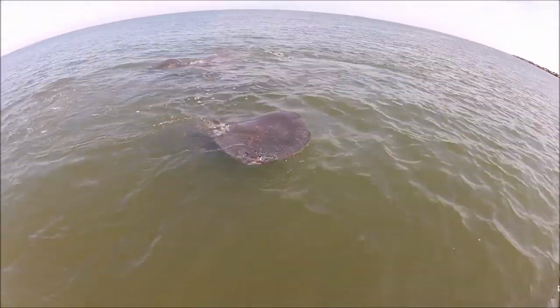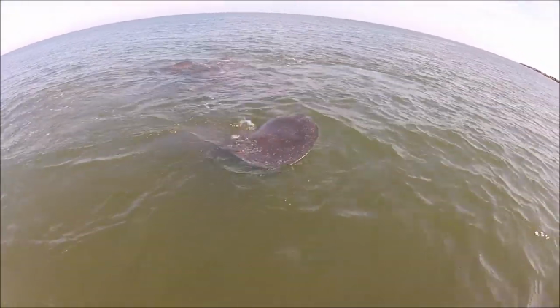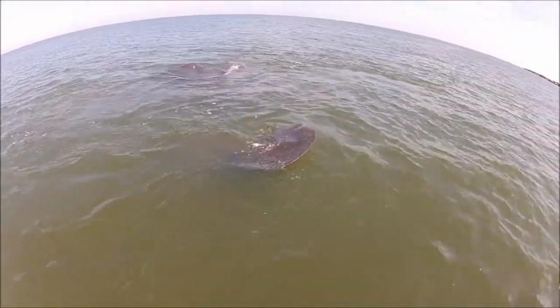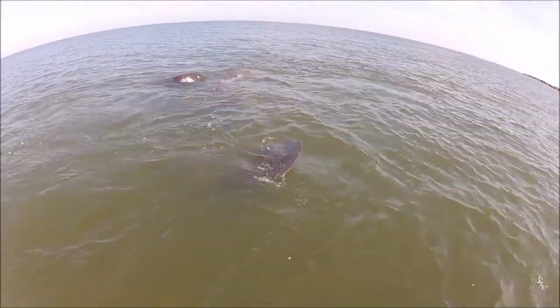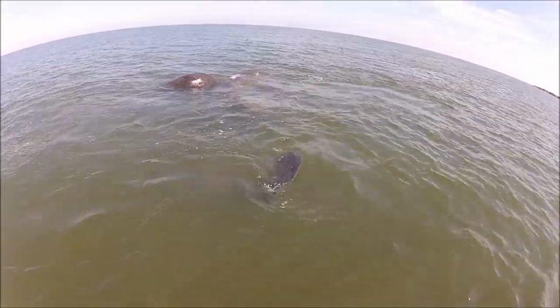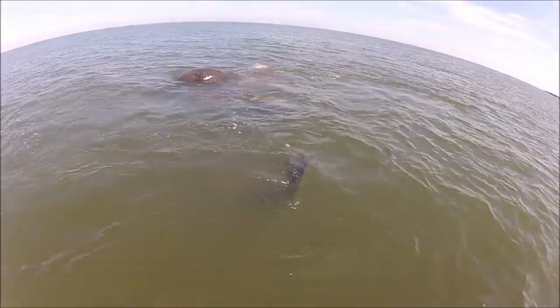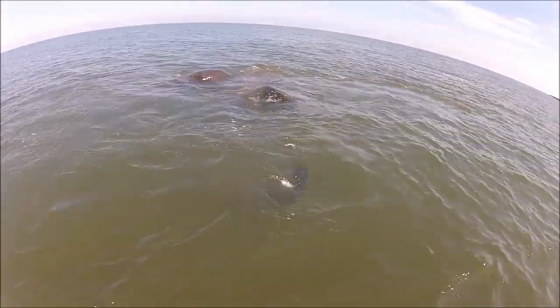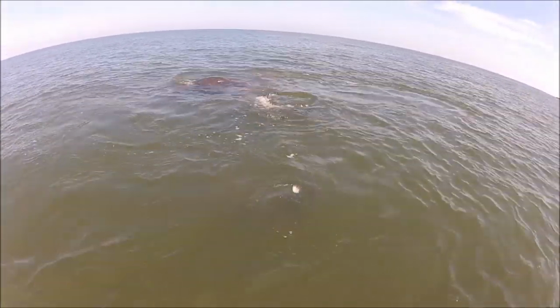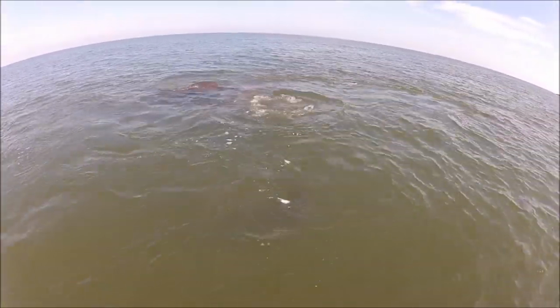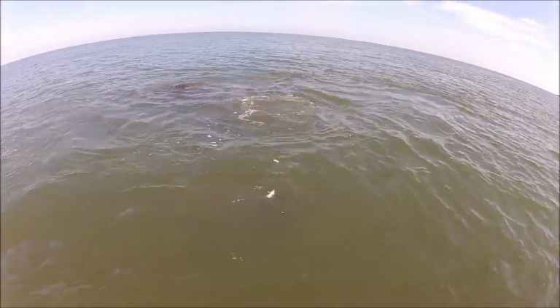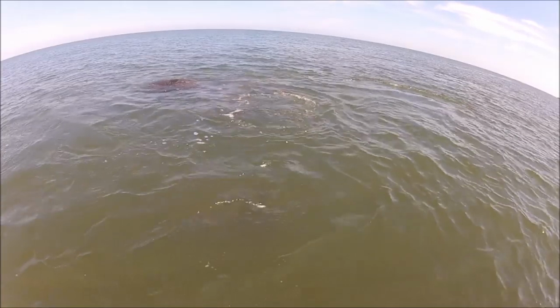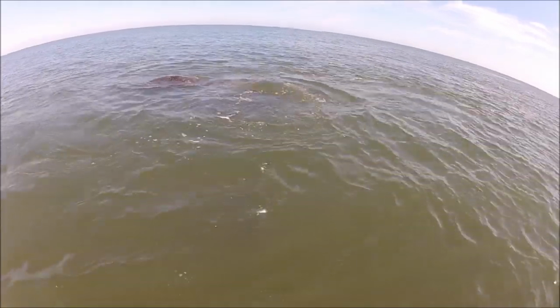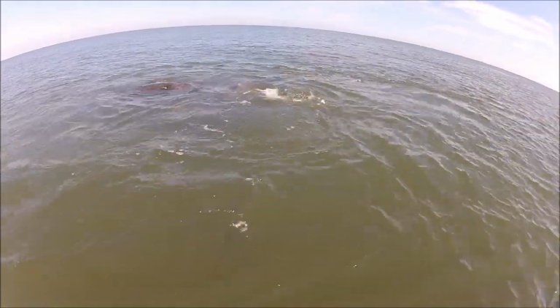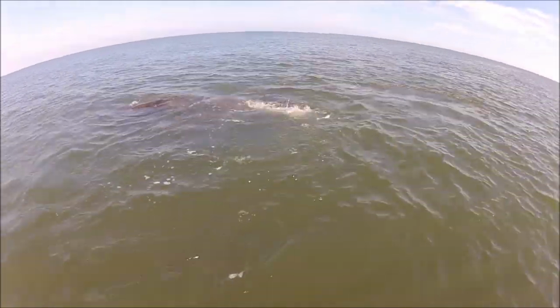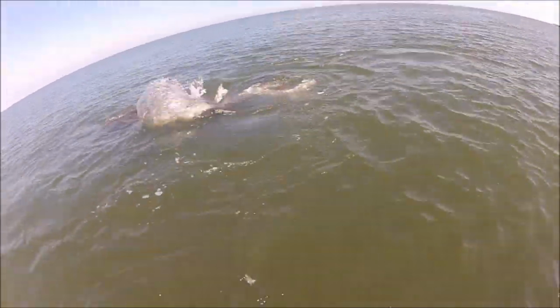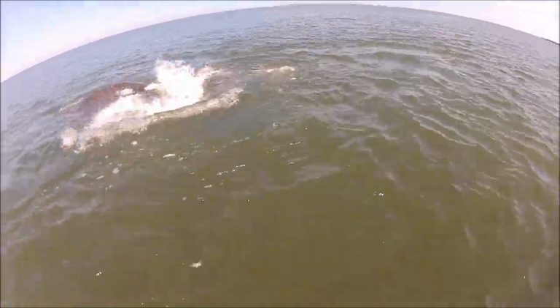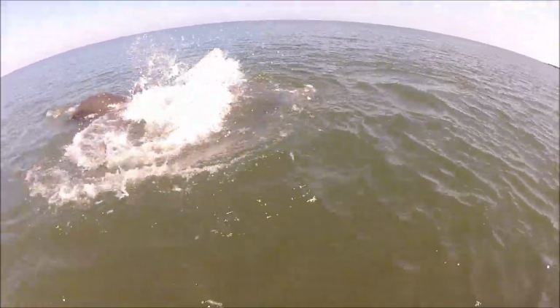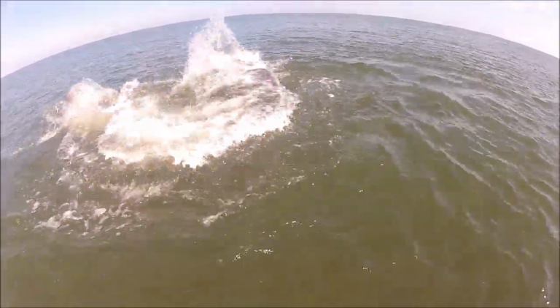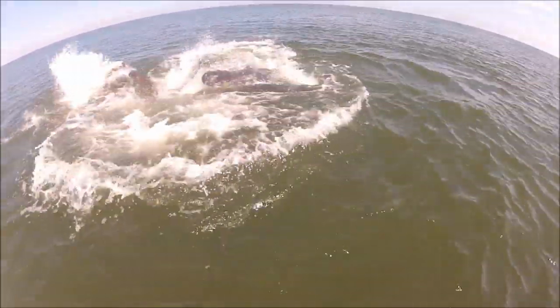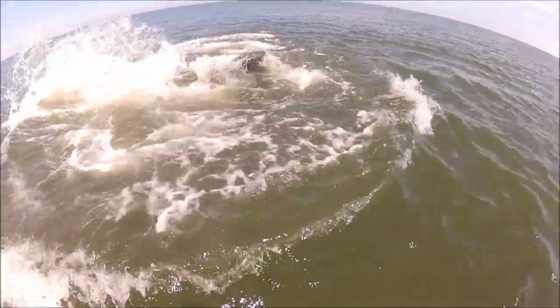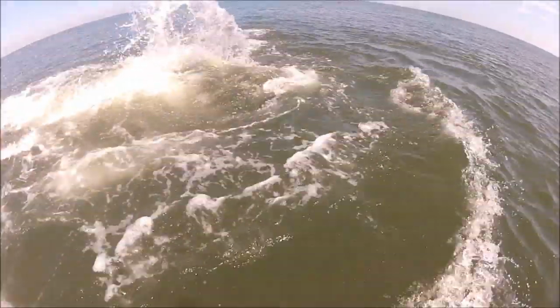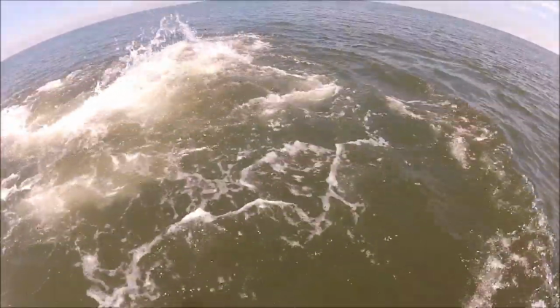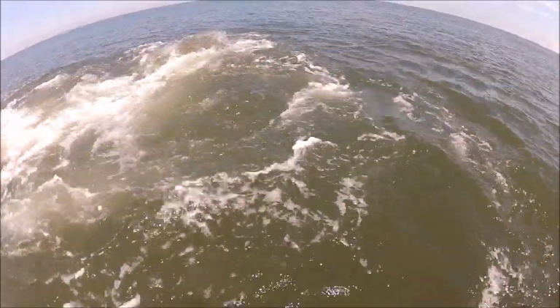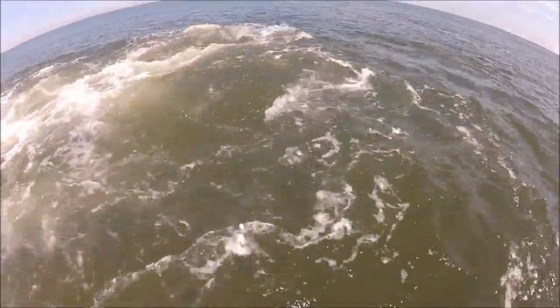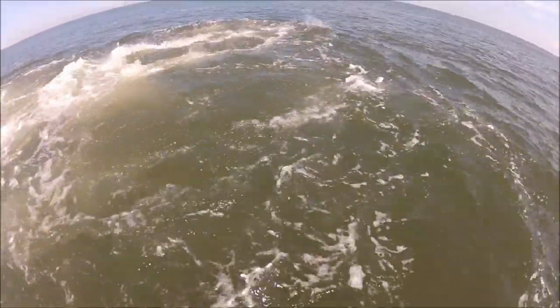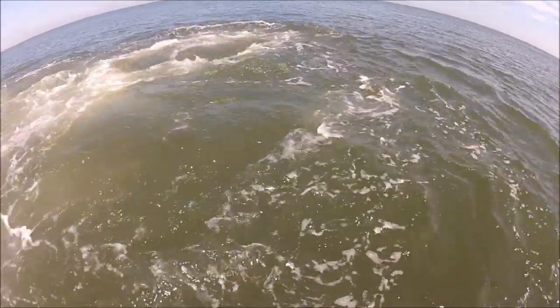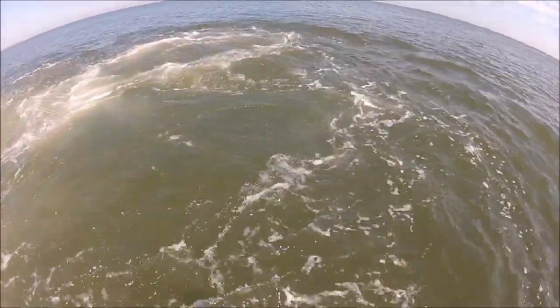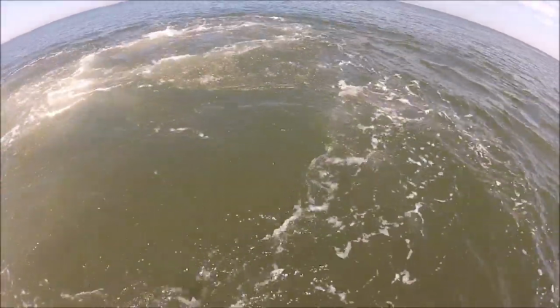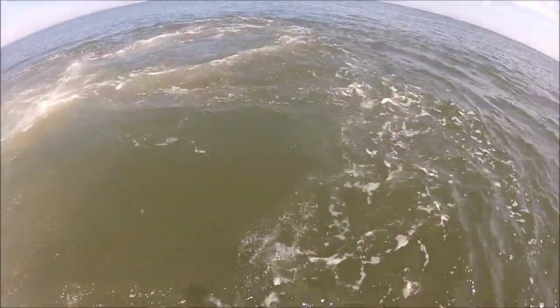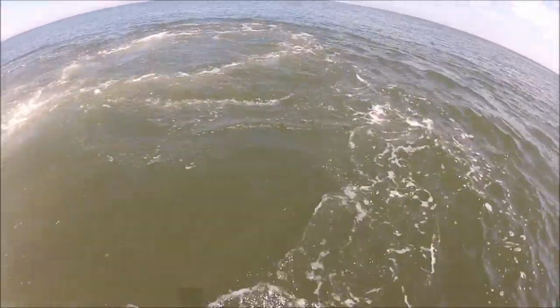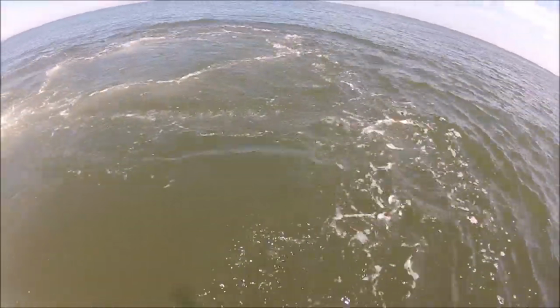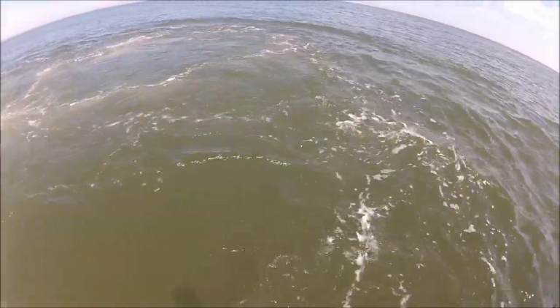Five manatees just hanging out on the surface in the Atlantic Ocean. After us watching them for like 20 minutes, they just freaked out and took off.